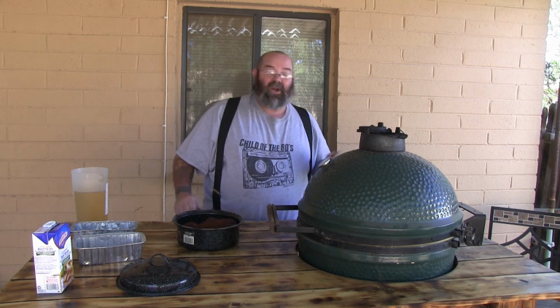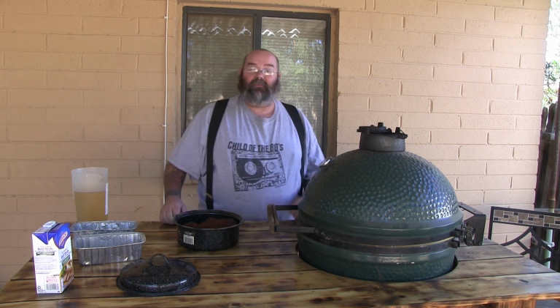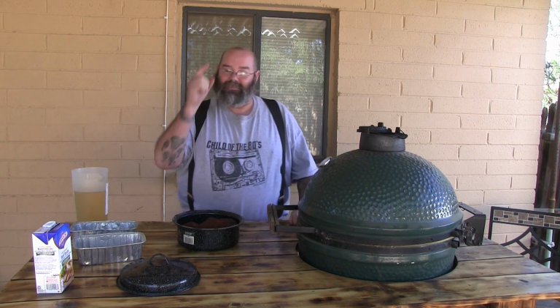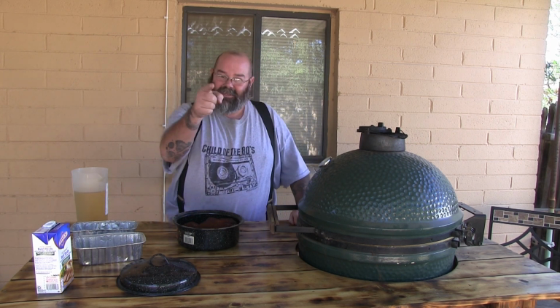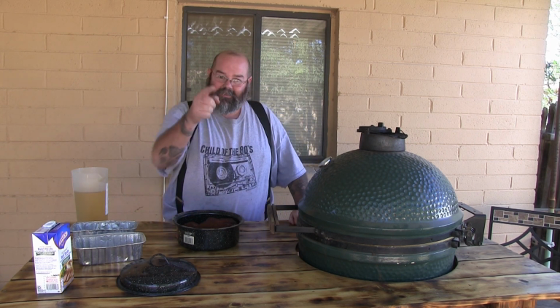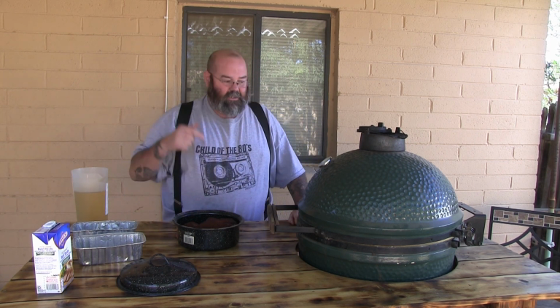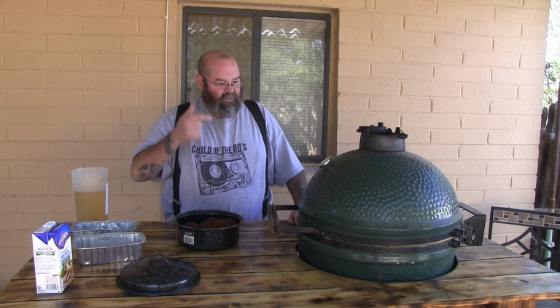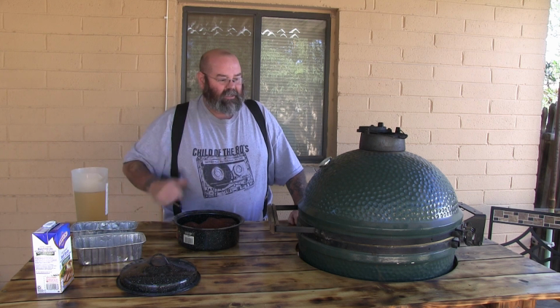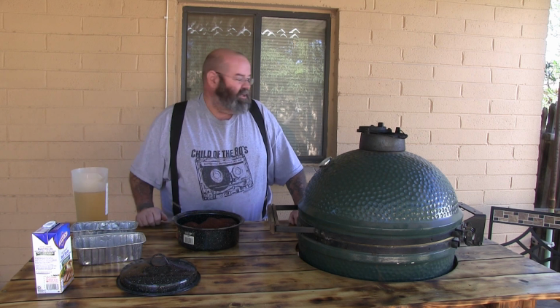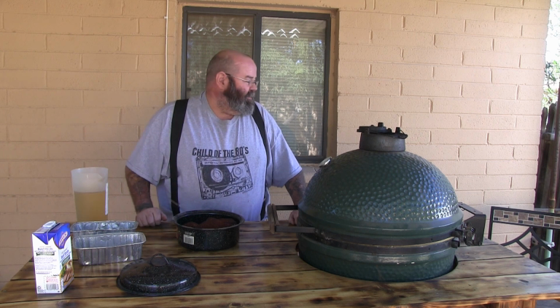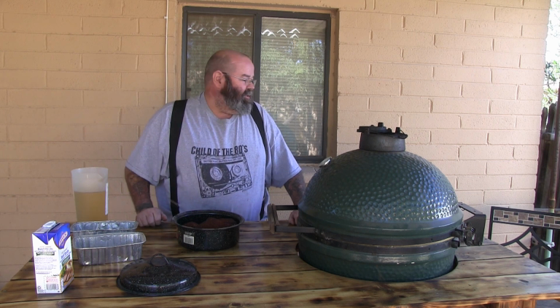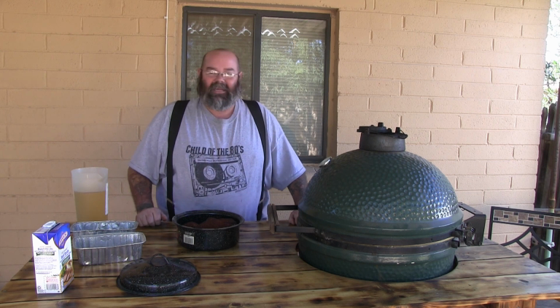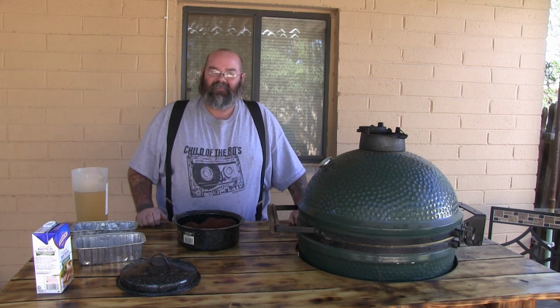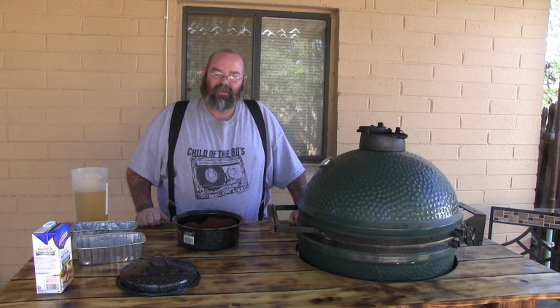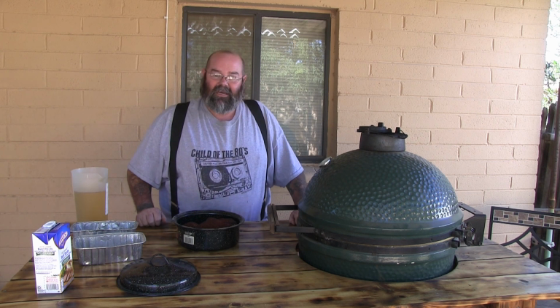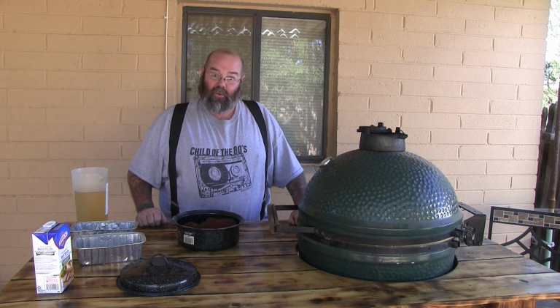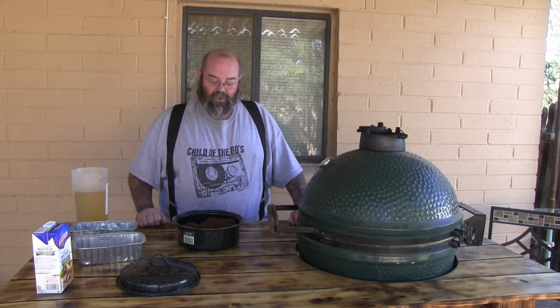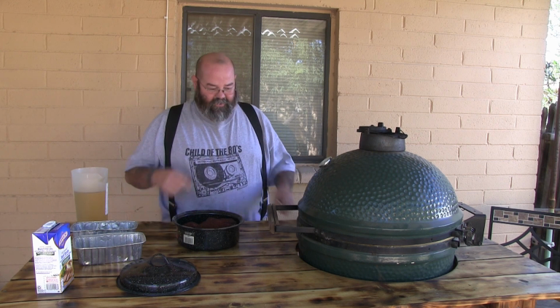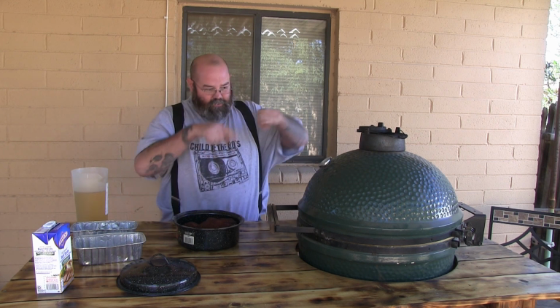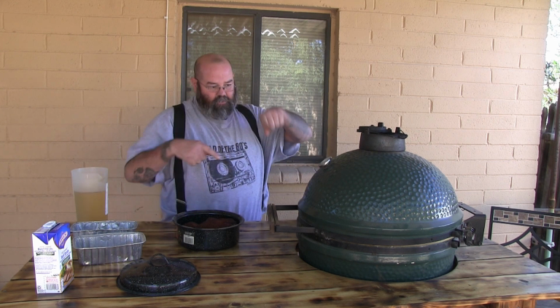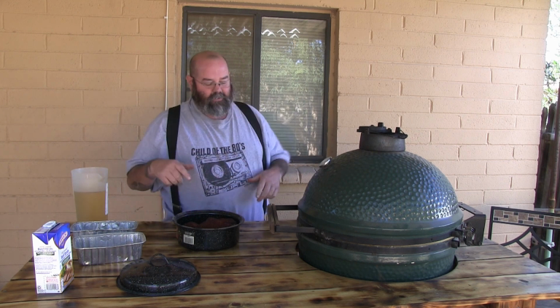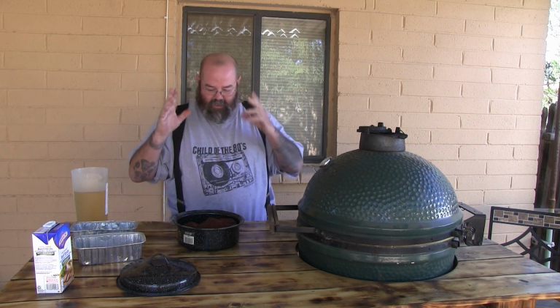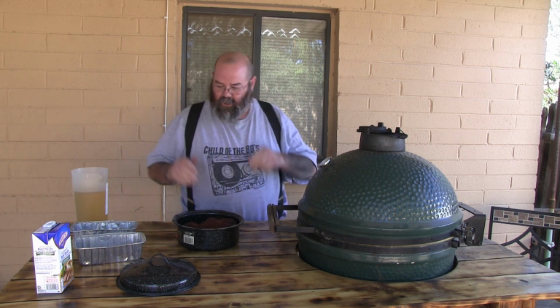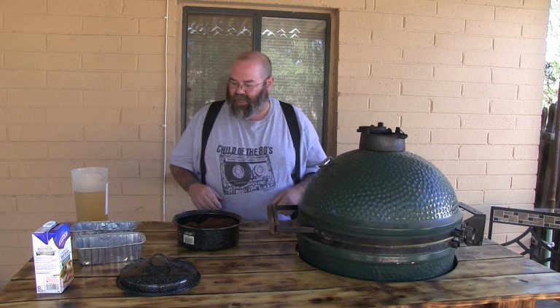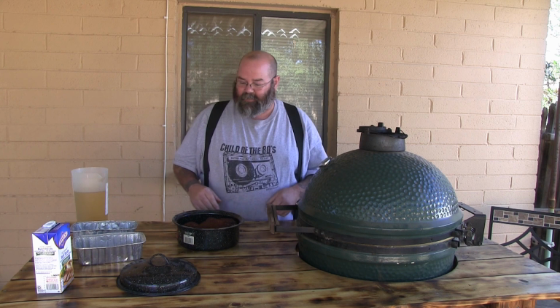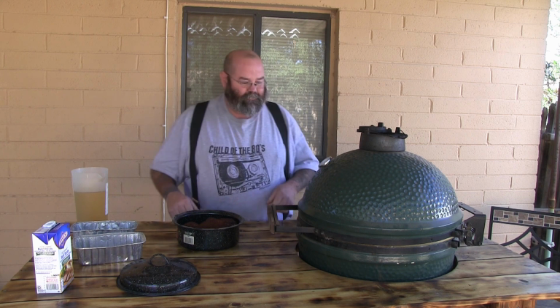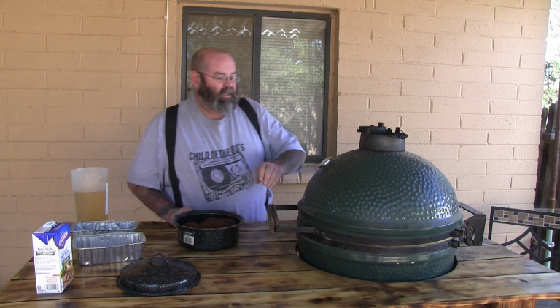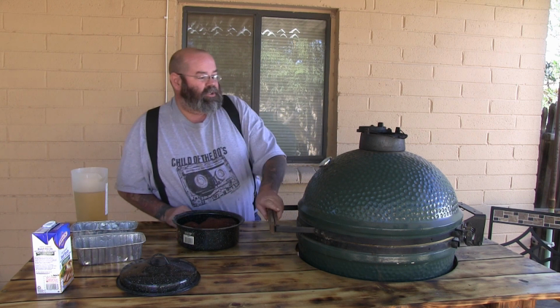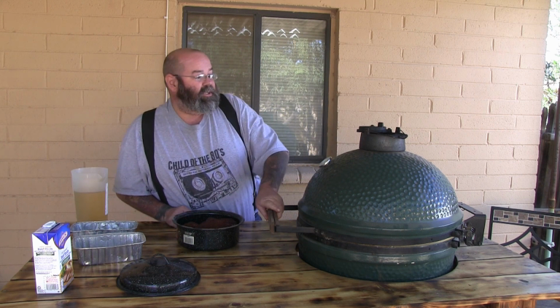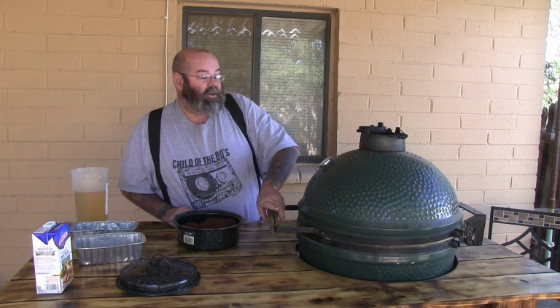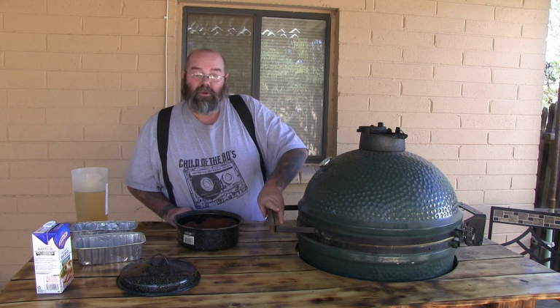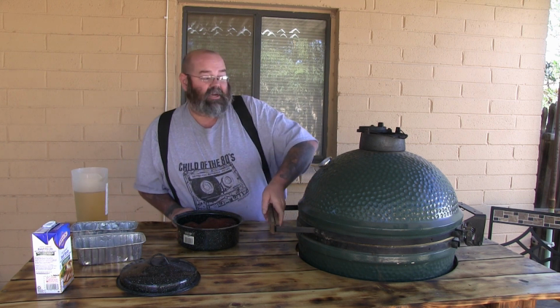Unfortunately I bought this Maverick ET732. I've got about 6 cooks into it and the best way I have found to use this thing is like that, because that's about all it's good for. This thing is a piece of shit. Sucks. Someday I'll be able to get me one of them fancy iGrill thermometers with the two probes and get all snazzy about it.